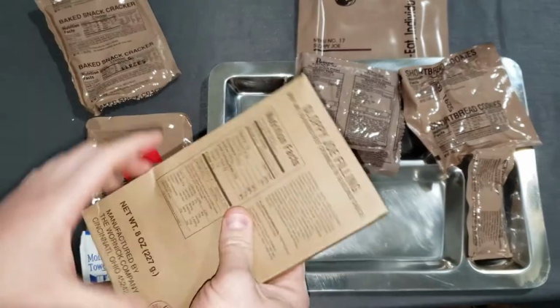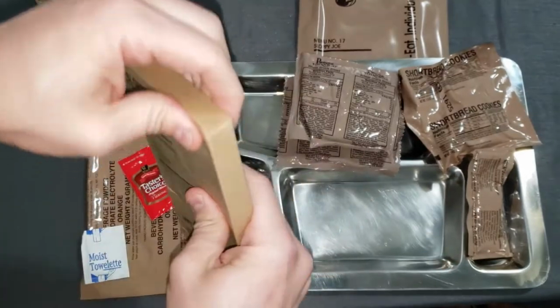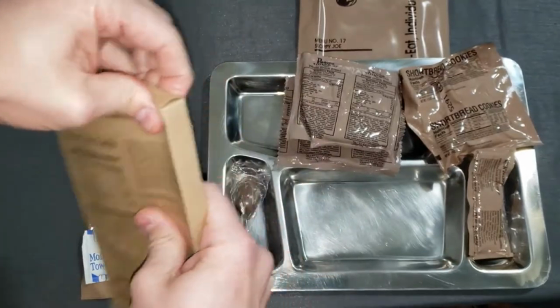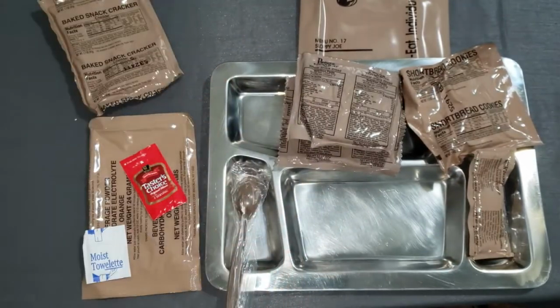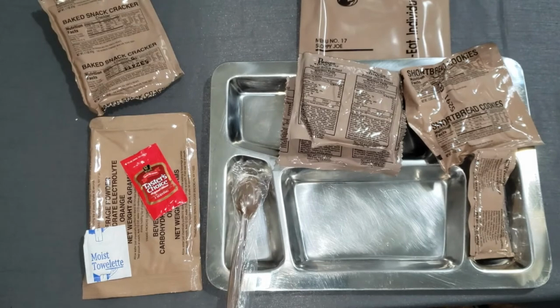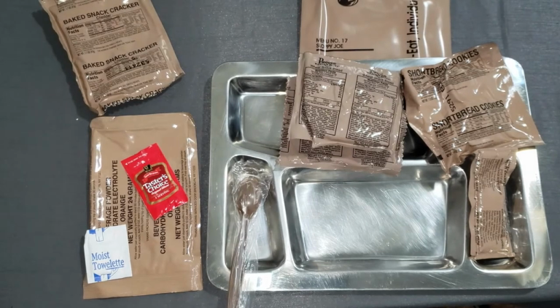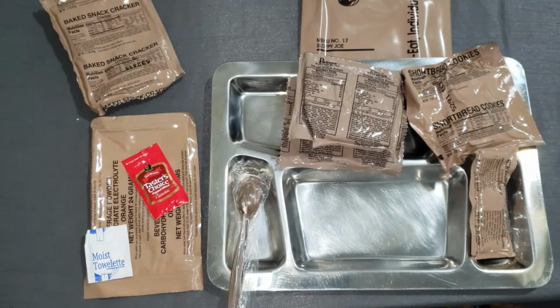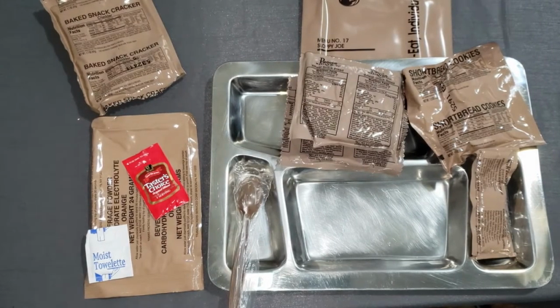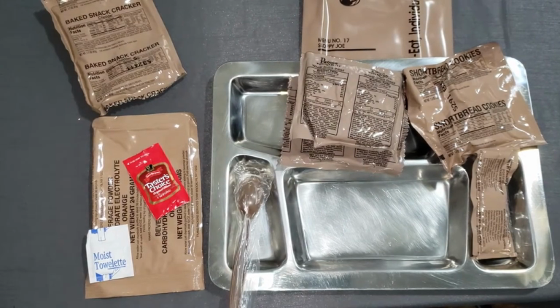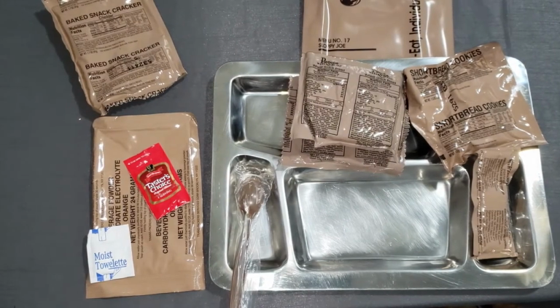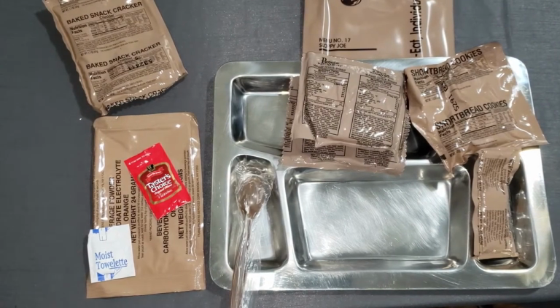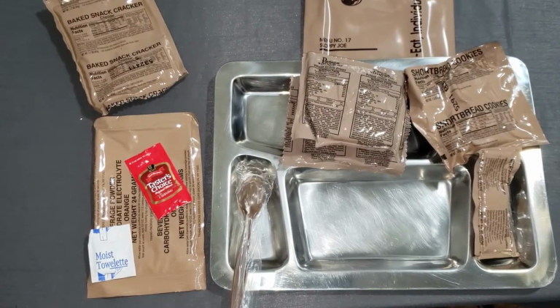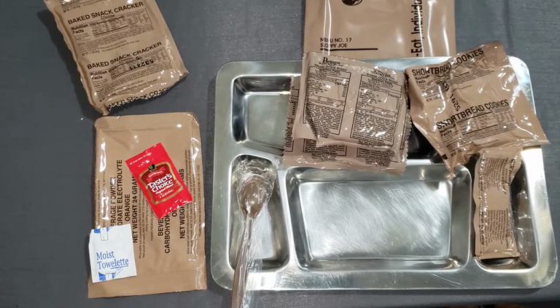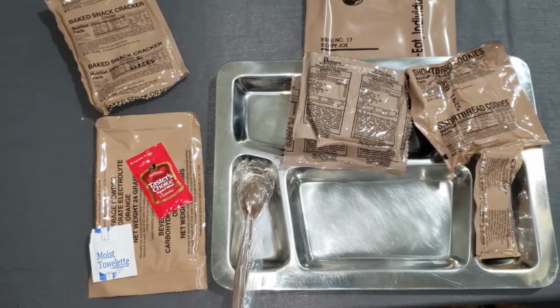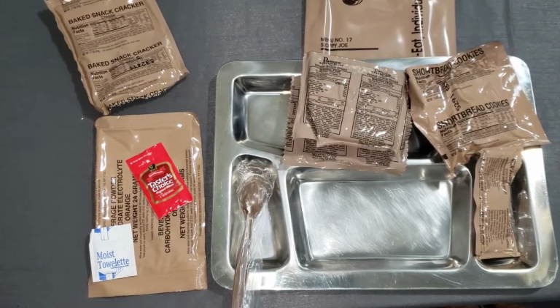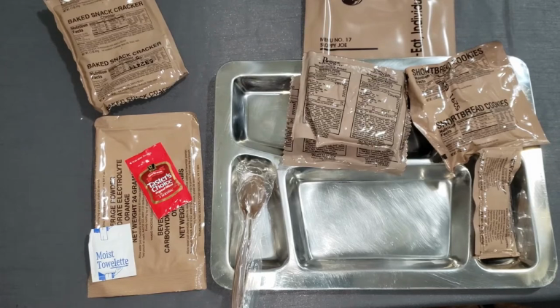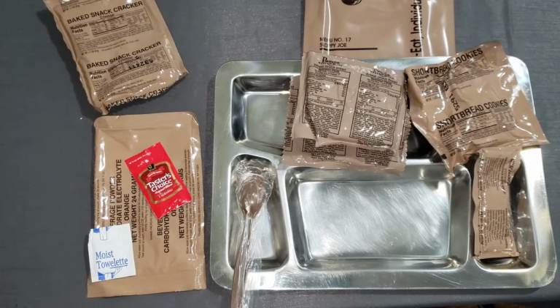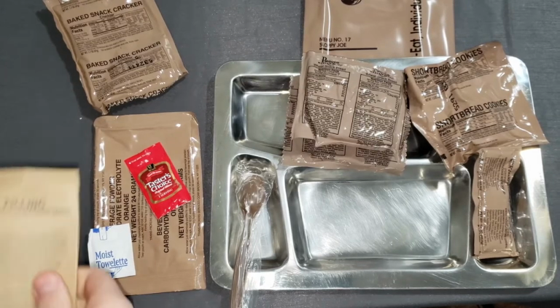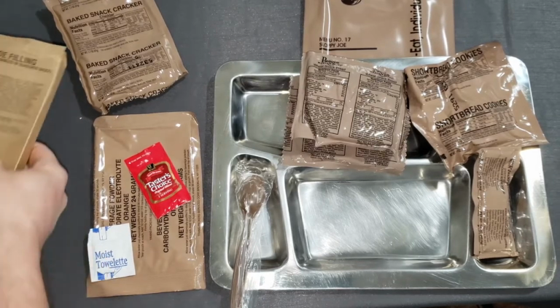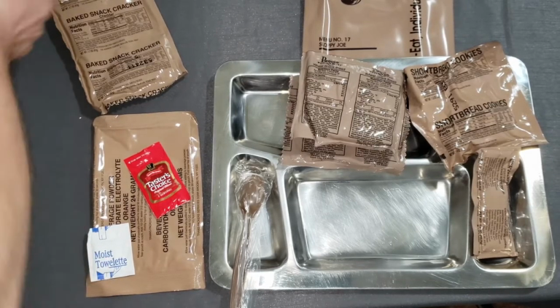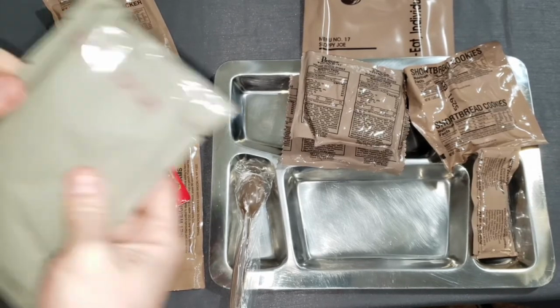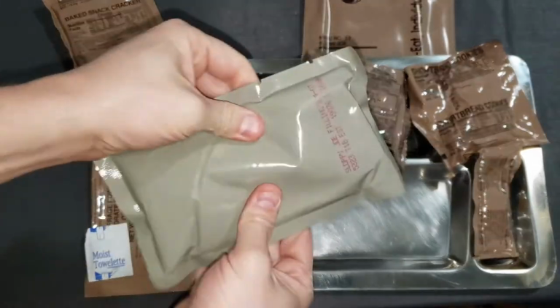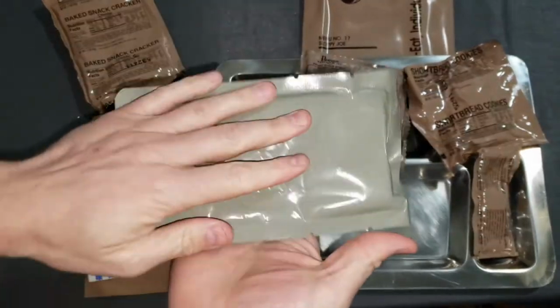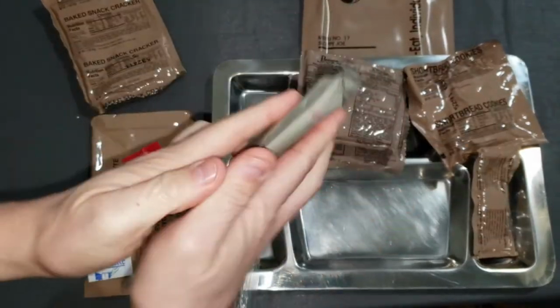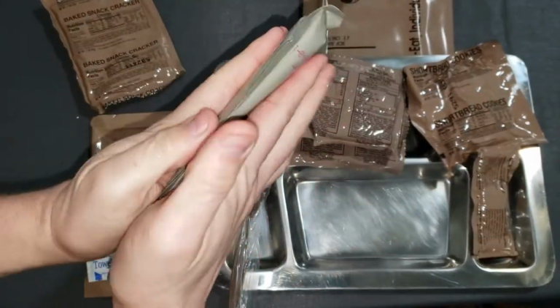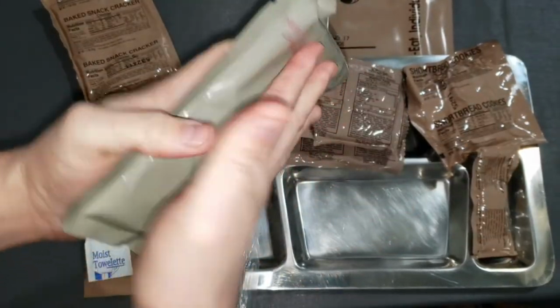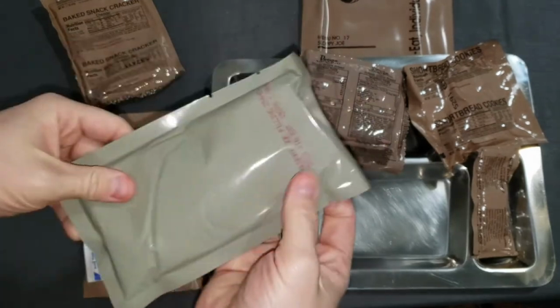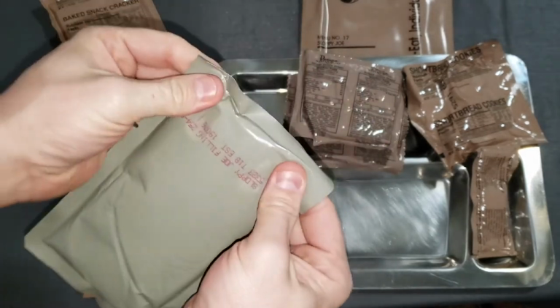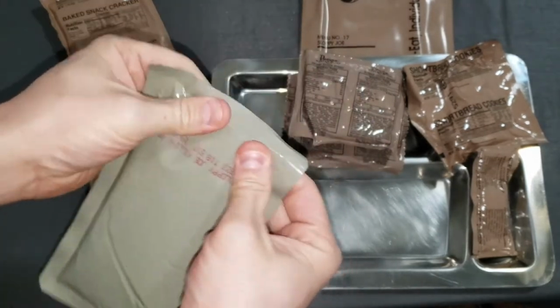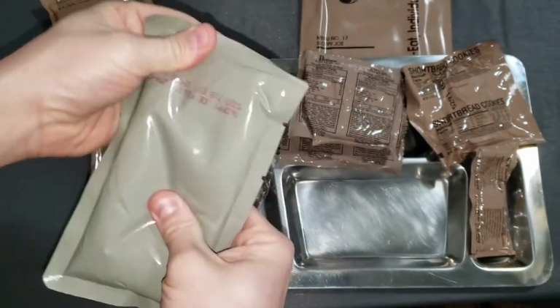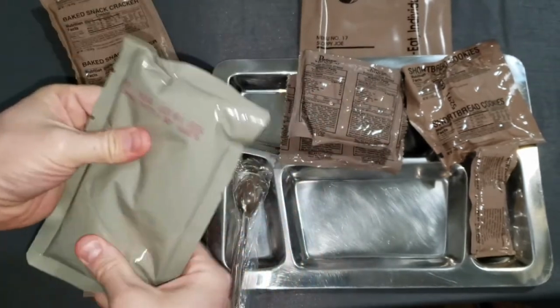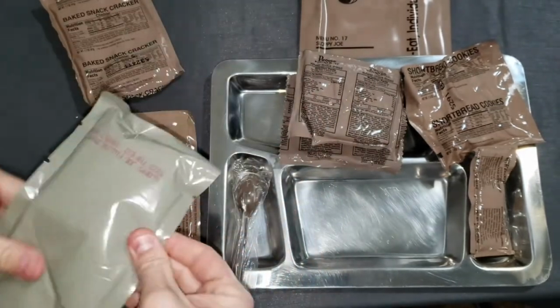Let's check the Sloppy Joe filling pouch. Like I said, this stuff is 15 years old, so we've got to be cautious. The pouch looks okay — no bloat, no delamination. Awesome.